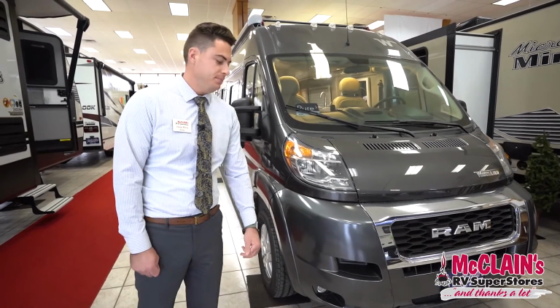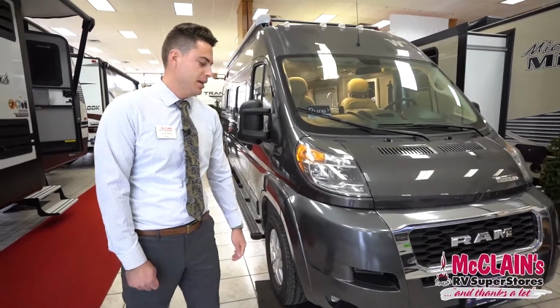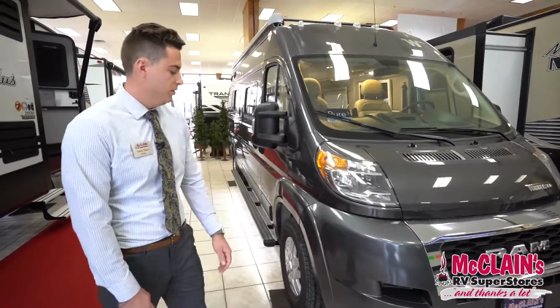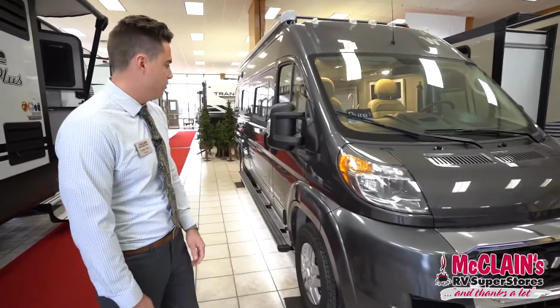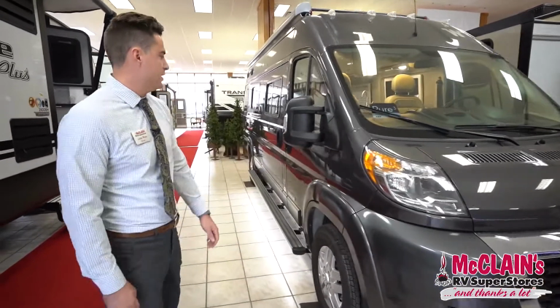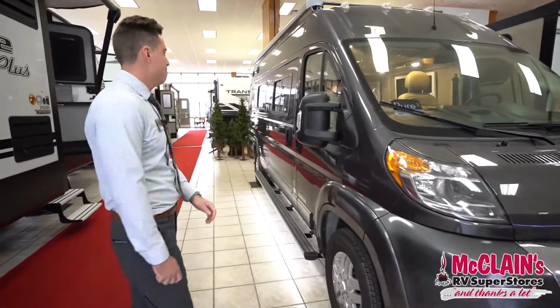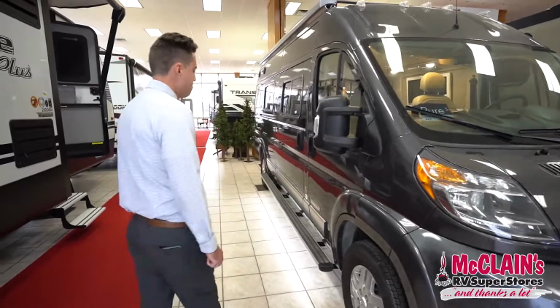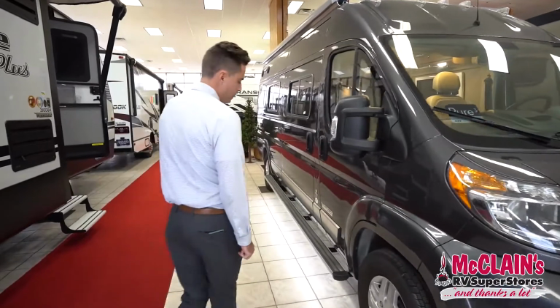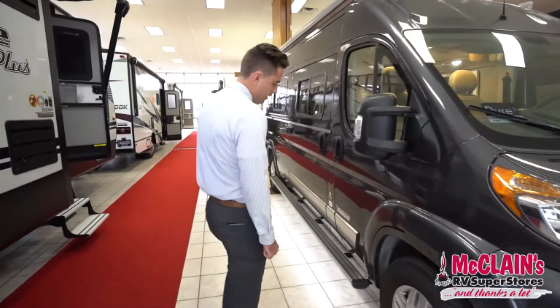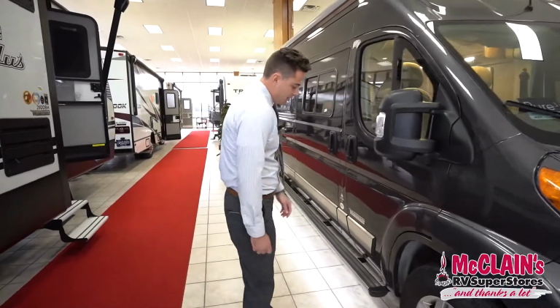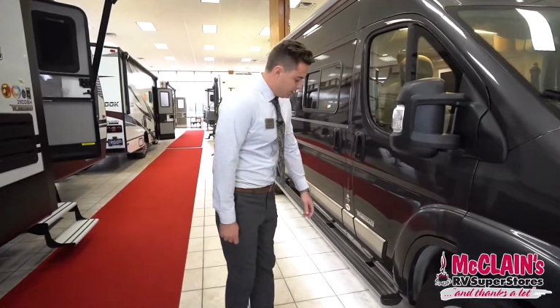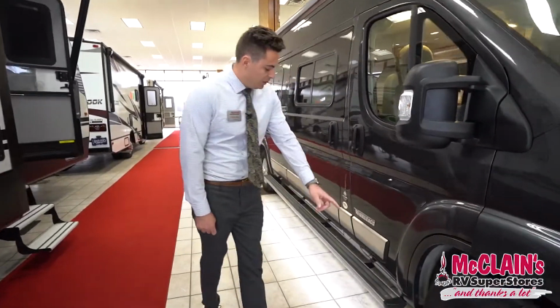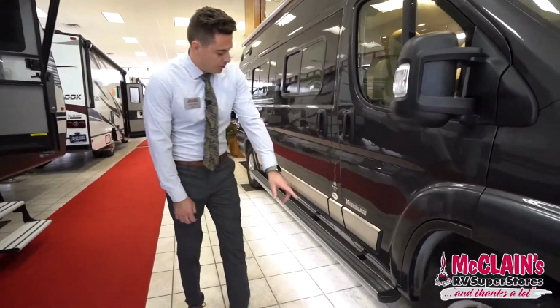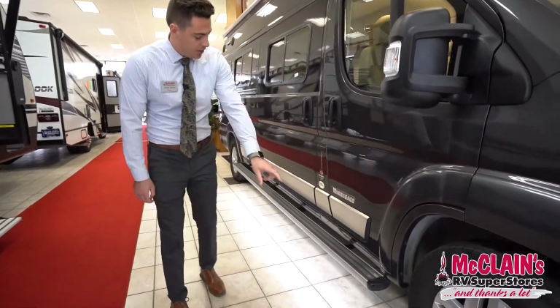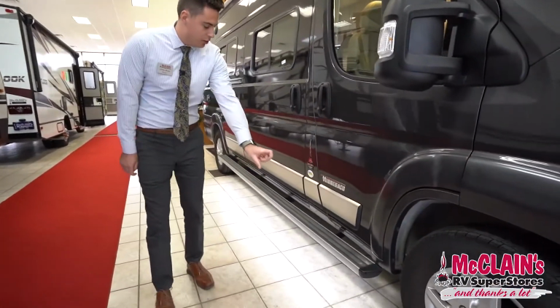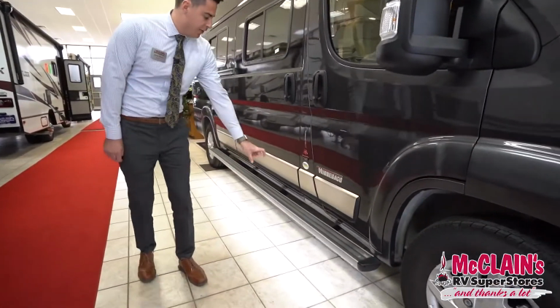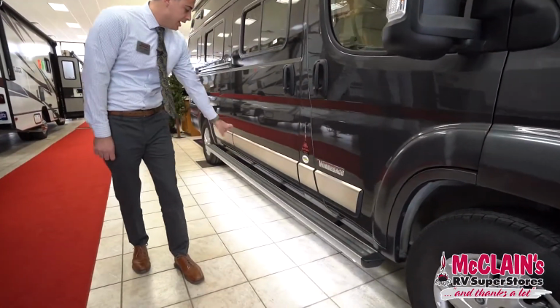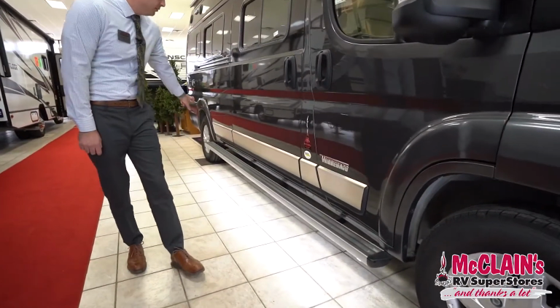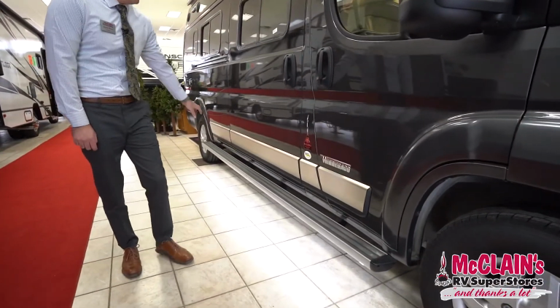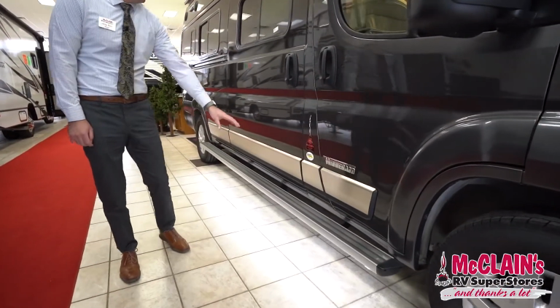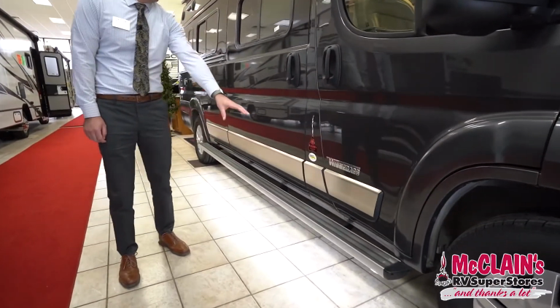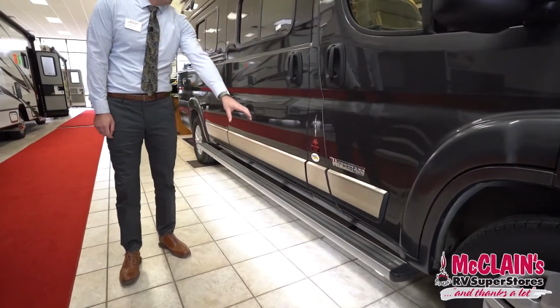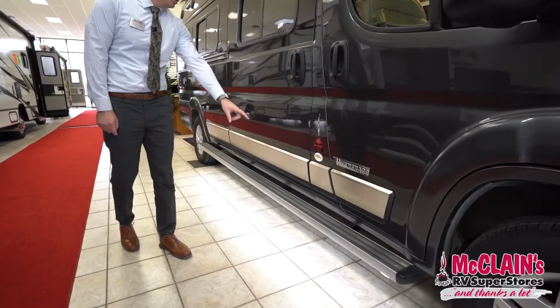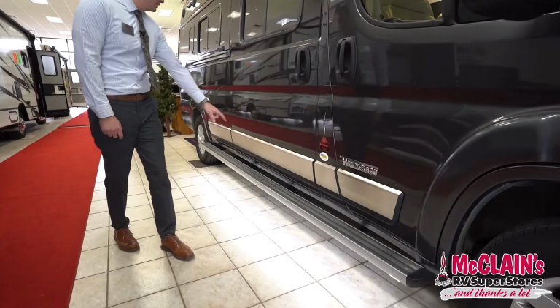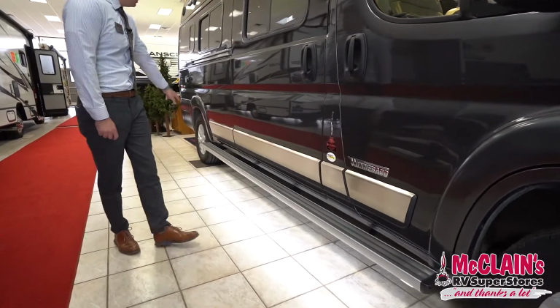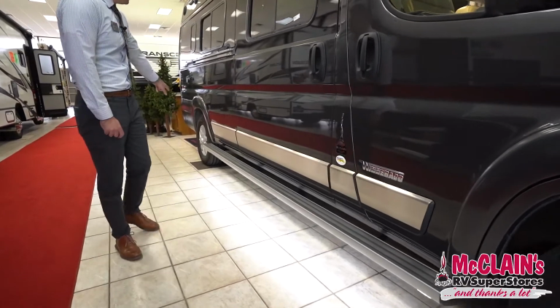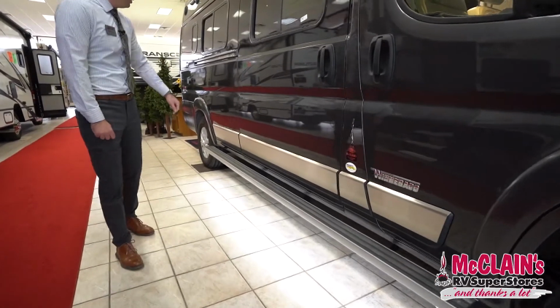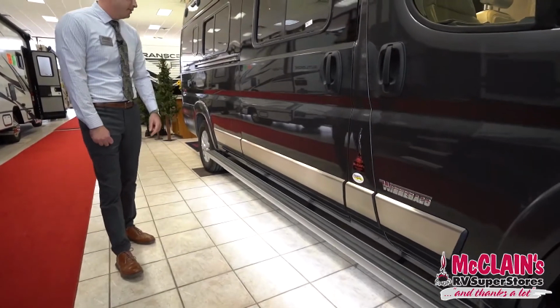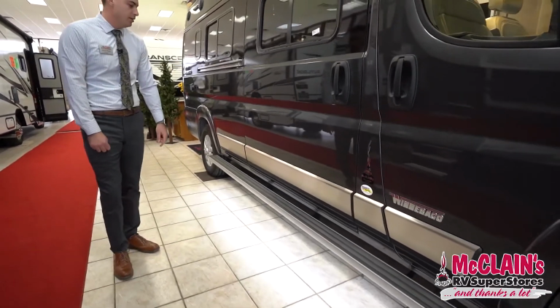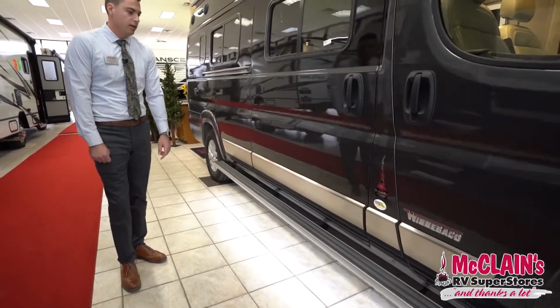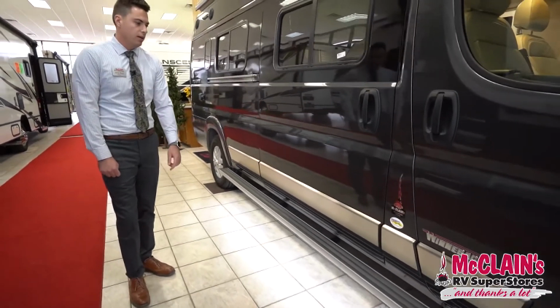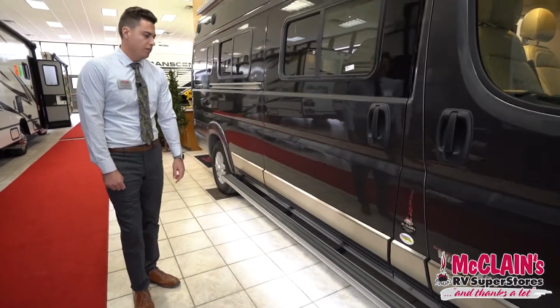Let's take a look around the side. Starting down low, you'll notice the ground effects lighting on this running board that runs the entire length of the RV.